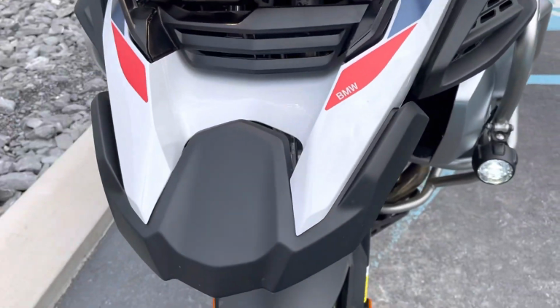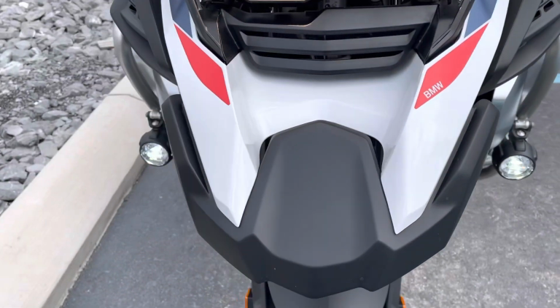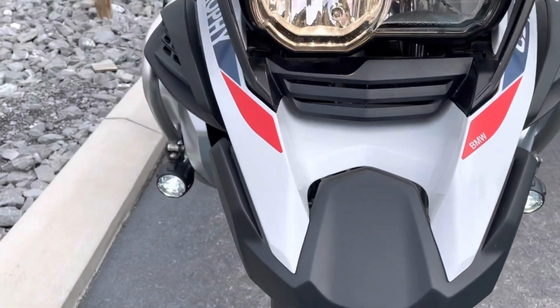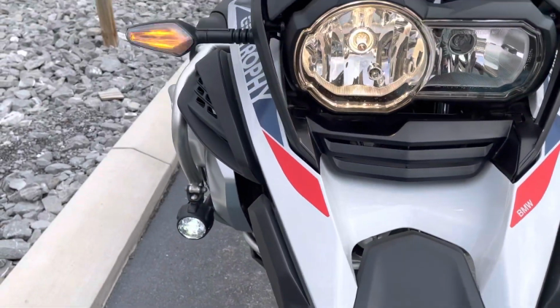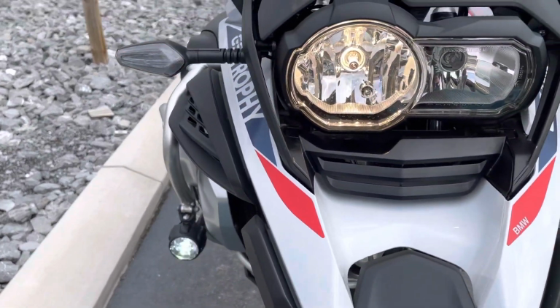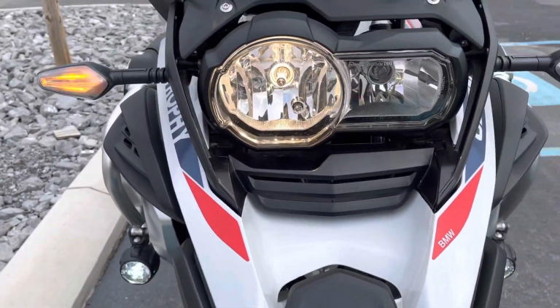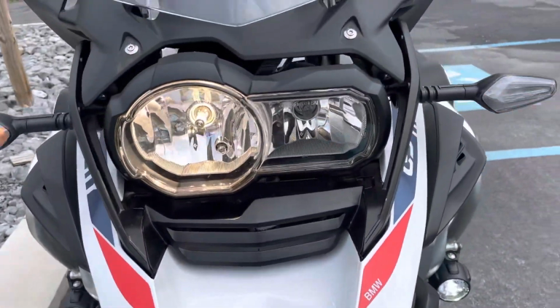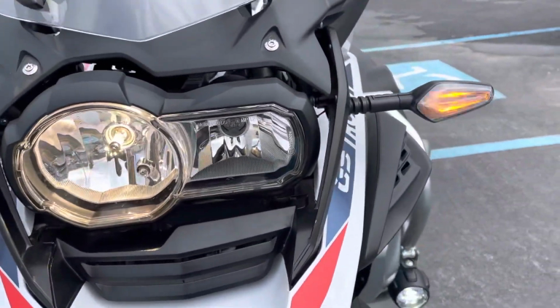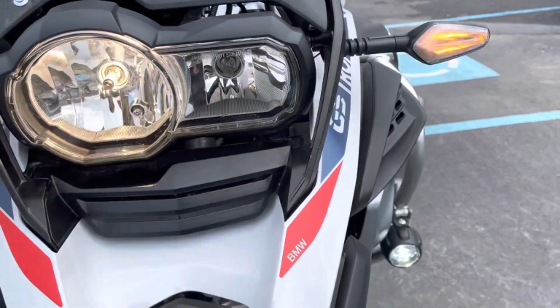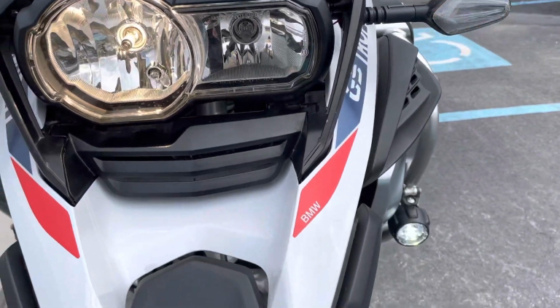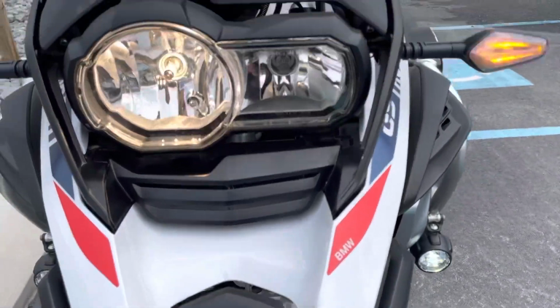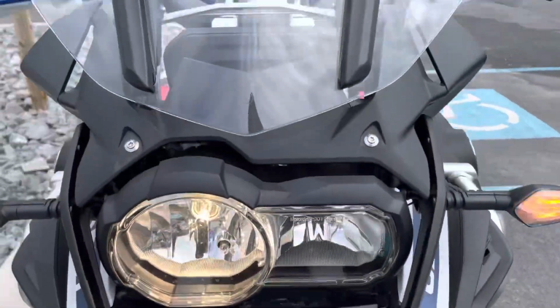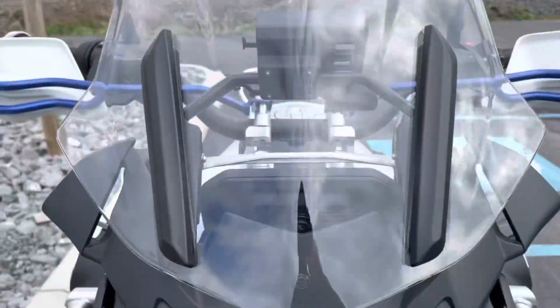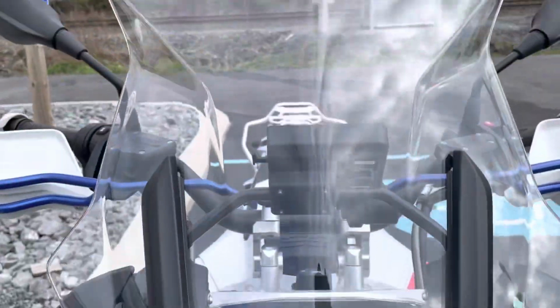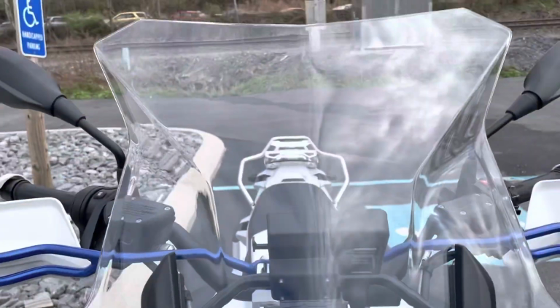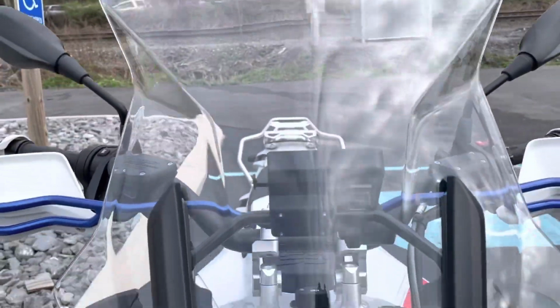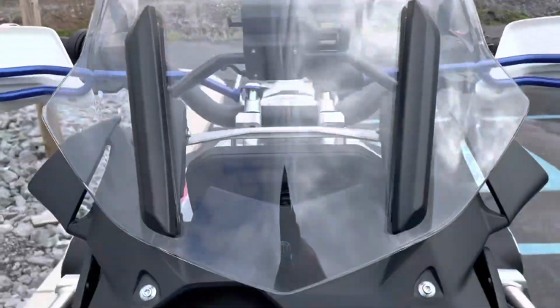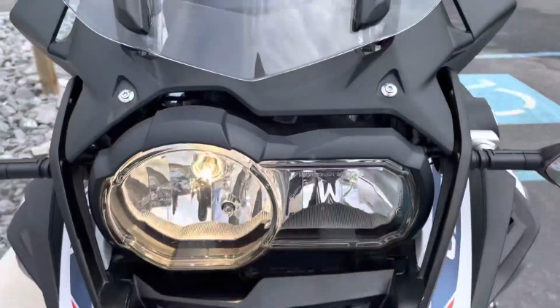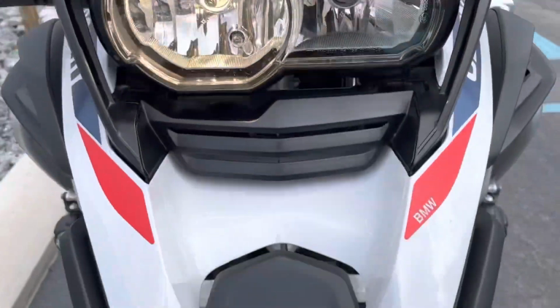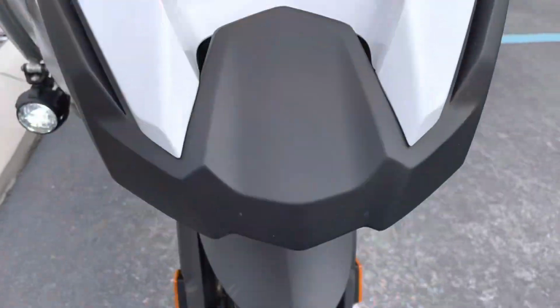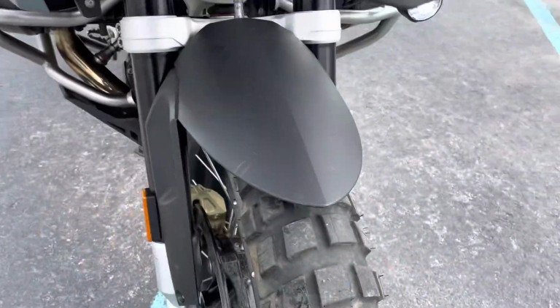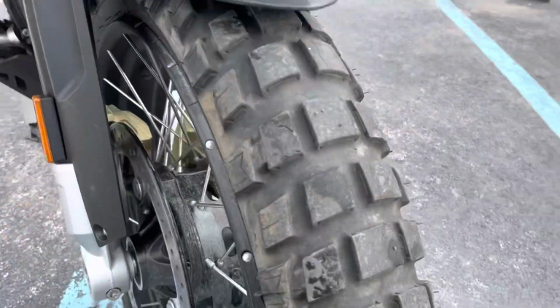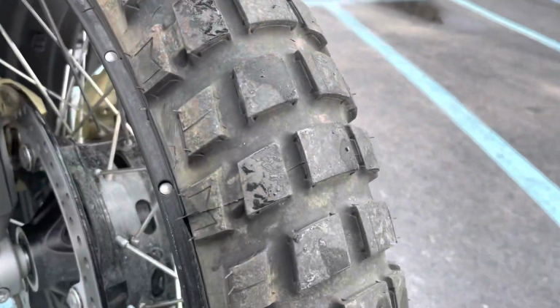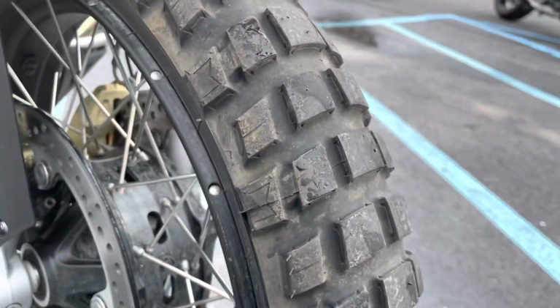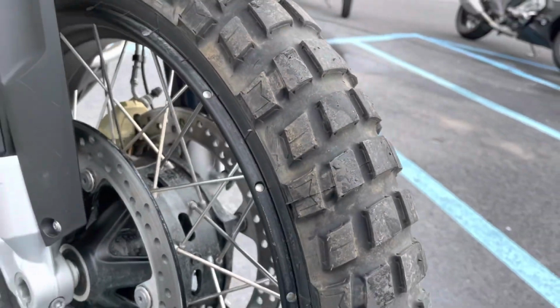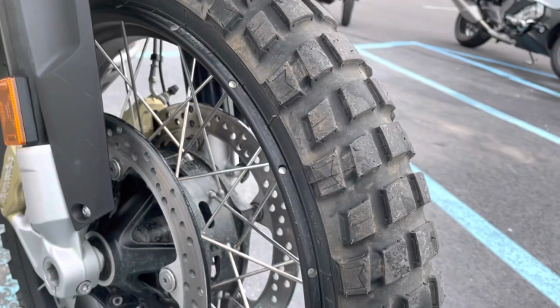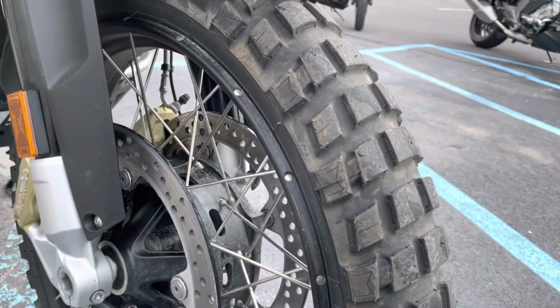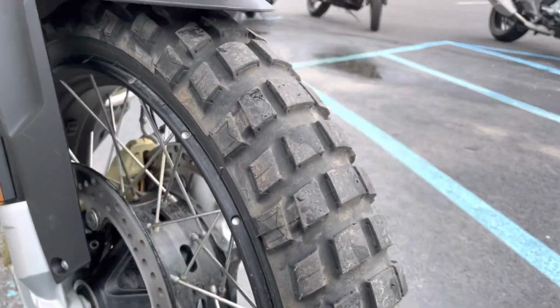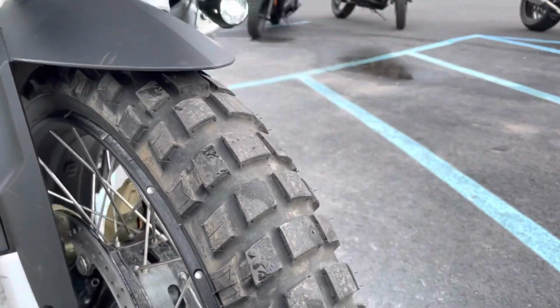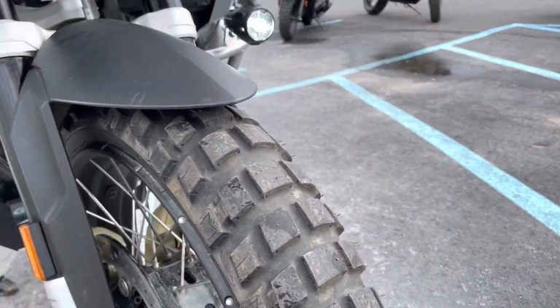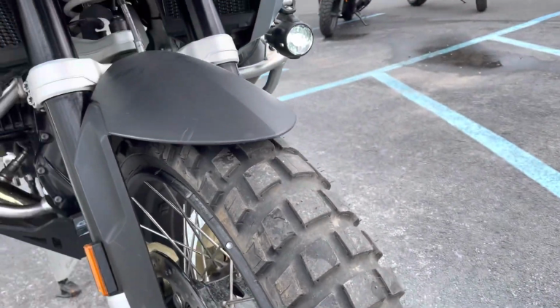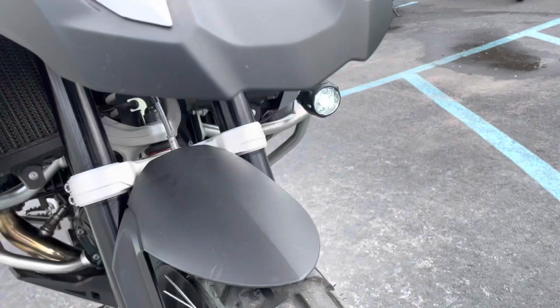The front beak here is in perfect condition, as is the windscreen. We've got a nice set of Michelin Anarchy Wild tires.